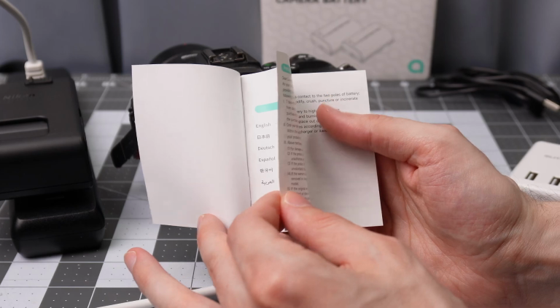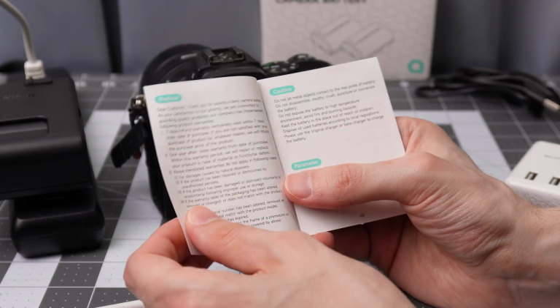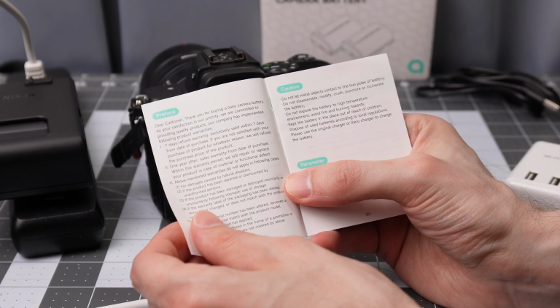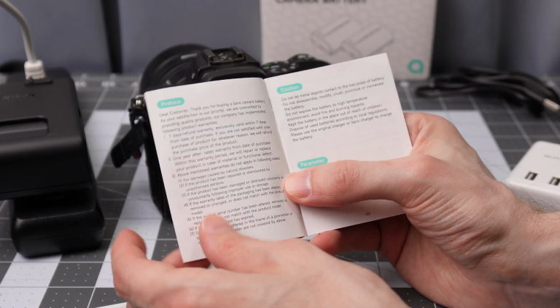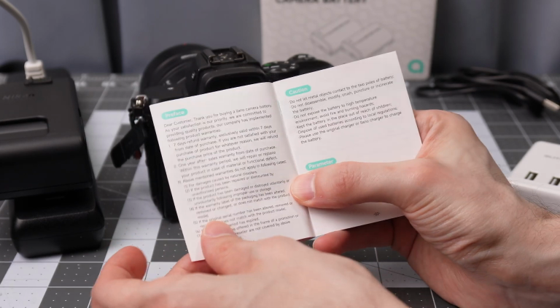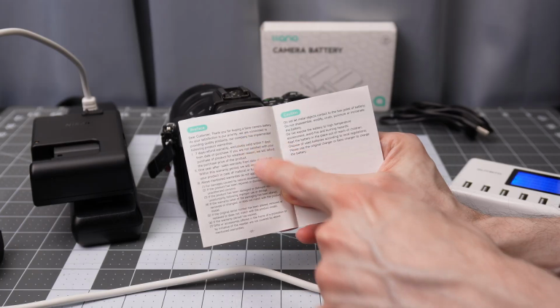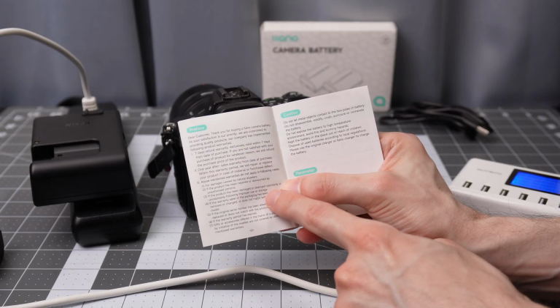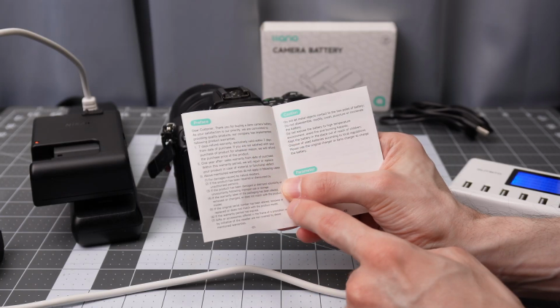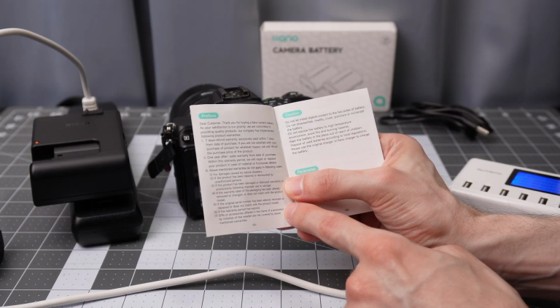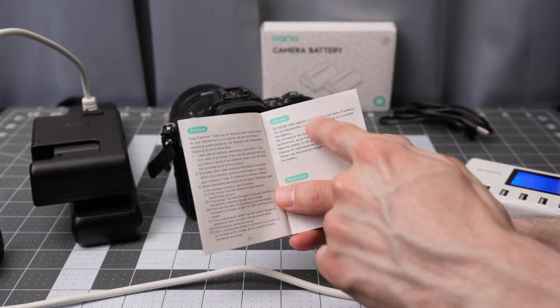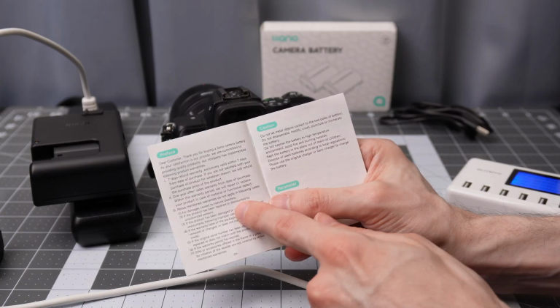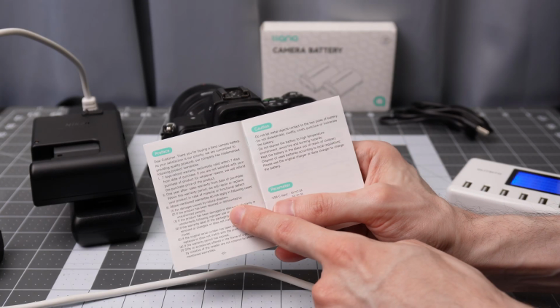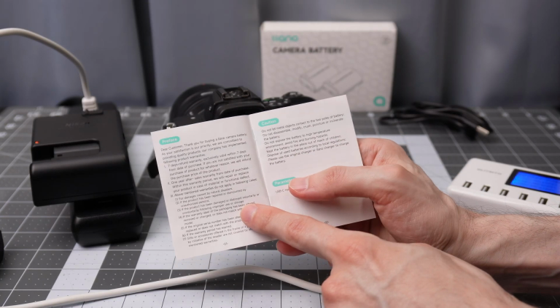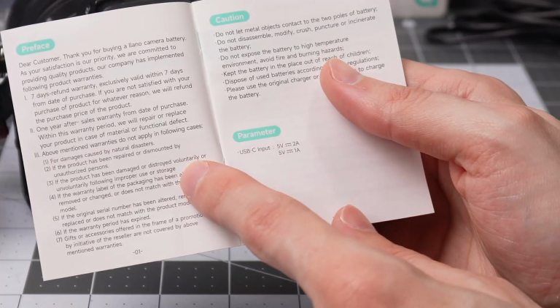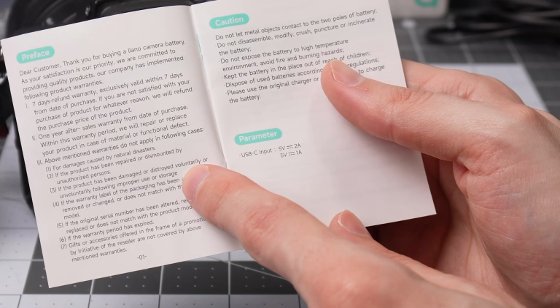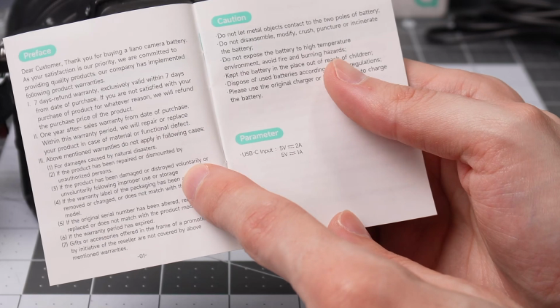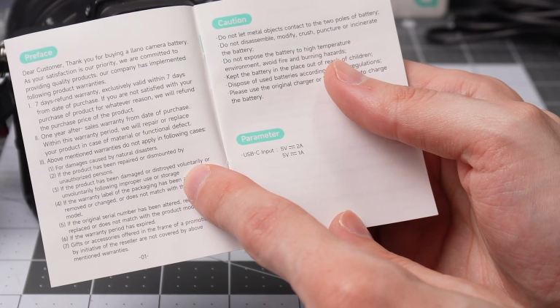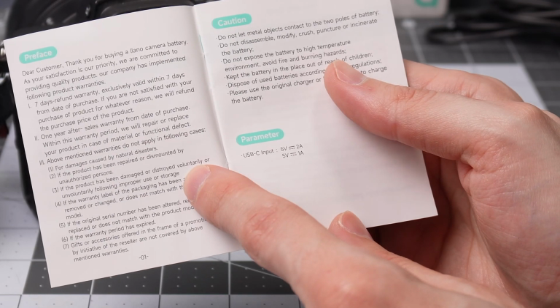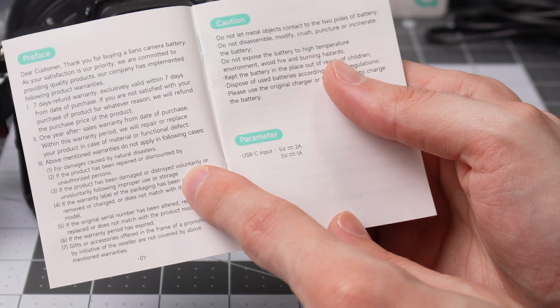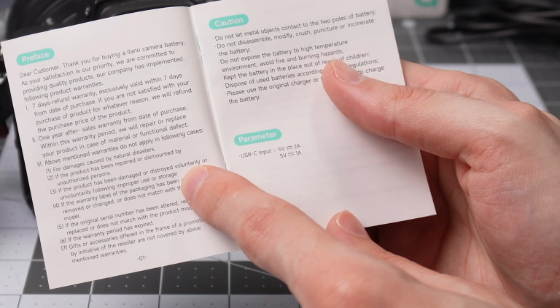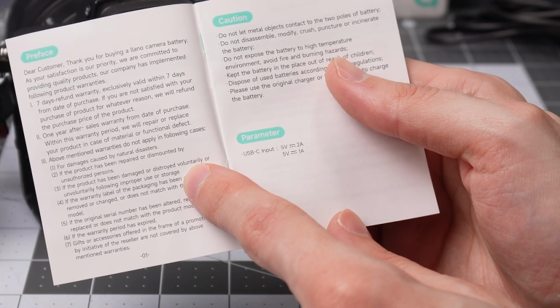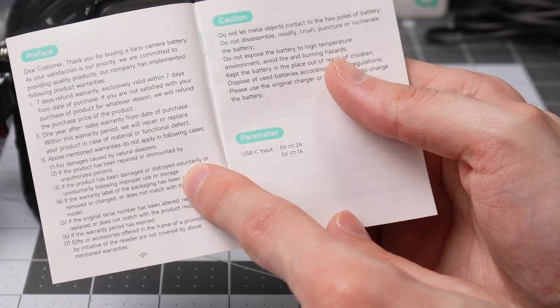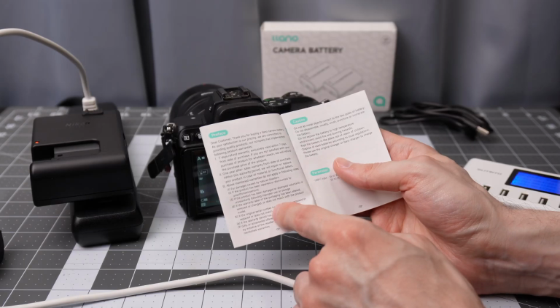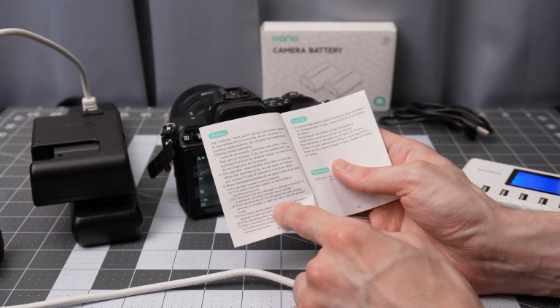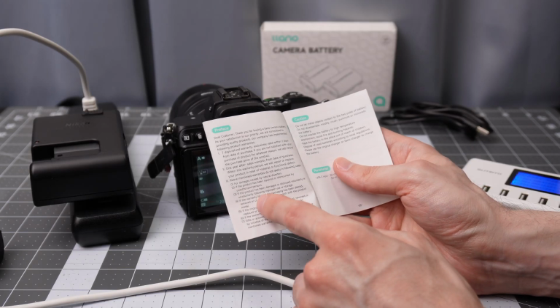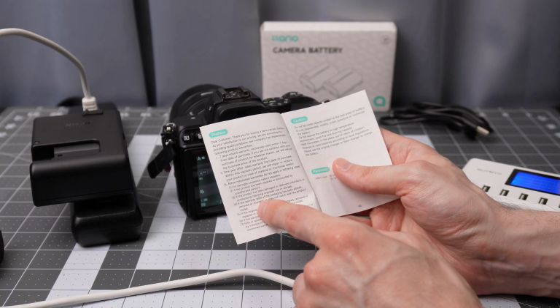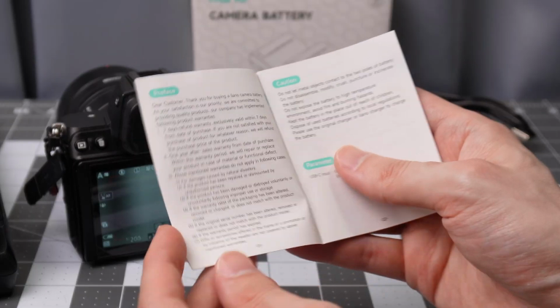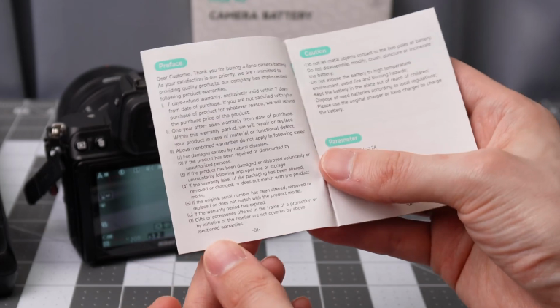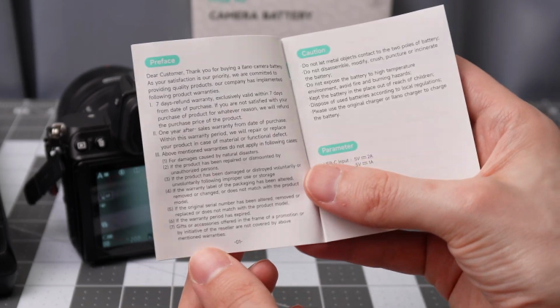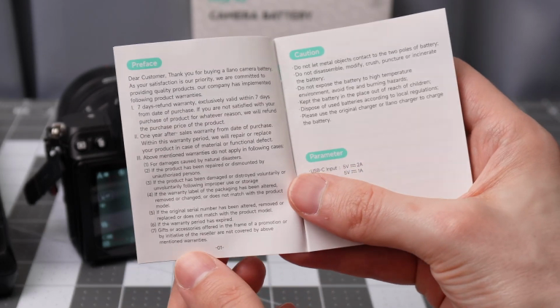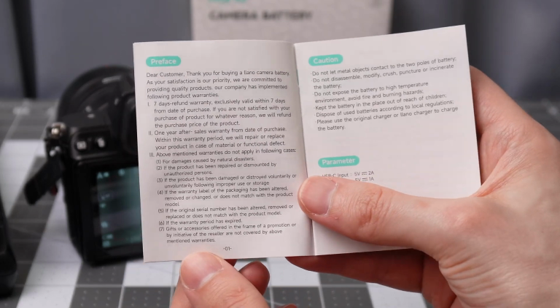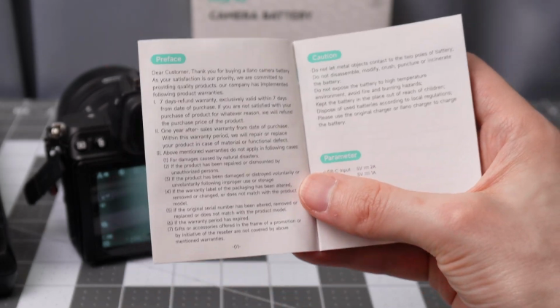Let's take a look at the paper manual — it gives some indications about warranty and cautions. The USB-C port on these batteries is 5 volts at one to two amps. The batteries come with a one-year warranty with various information on what's covered.